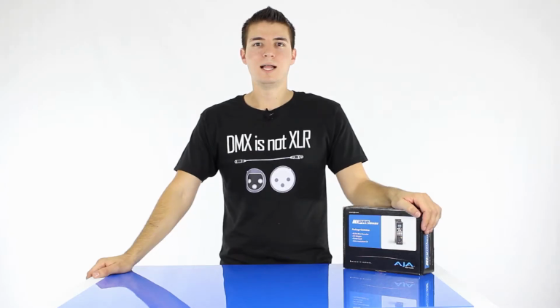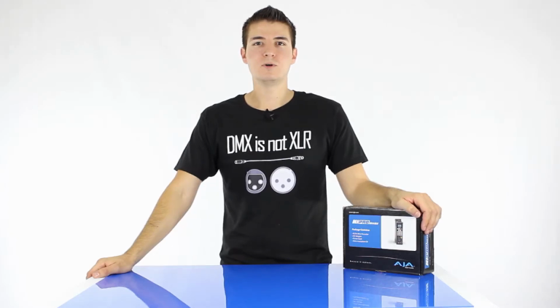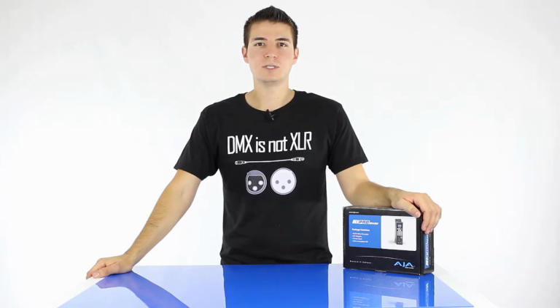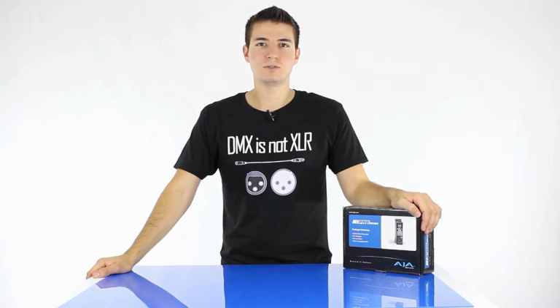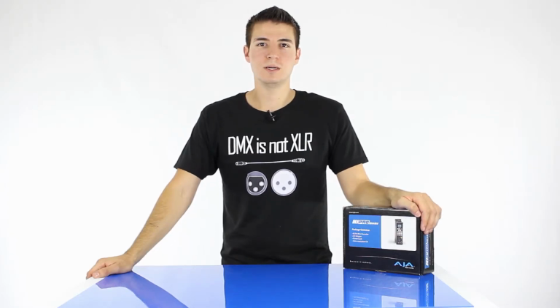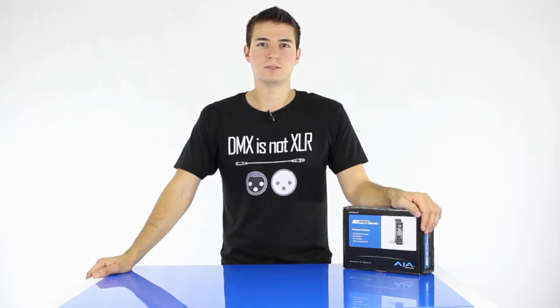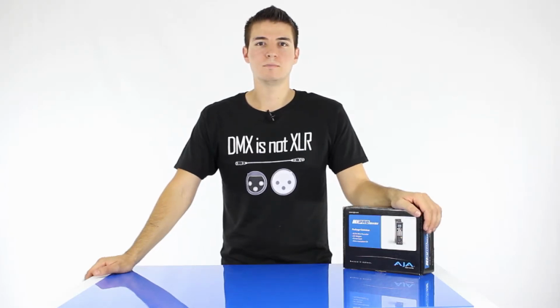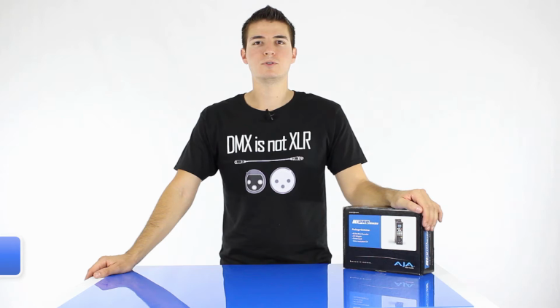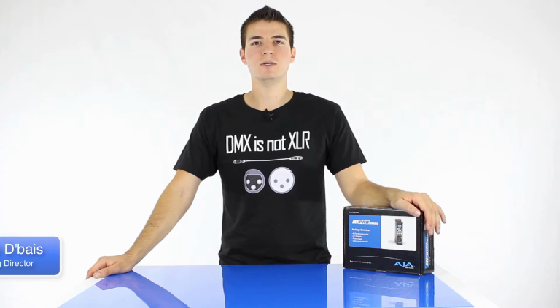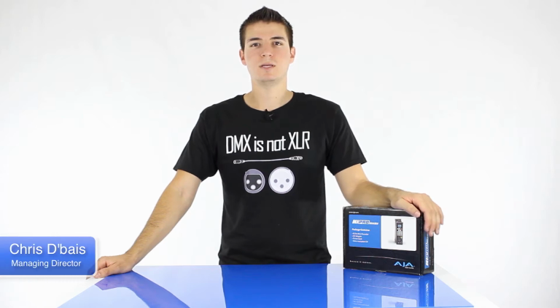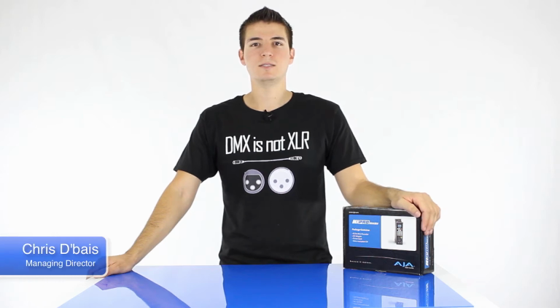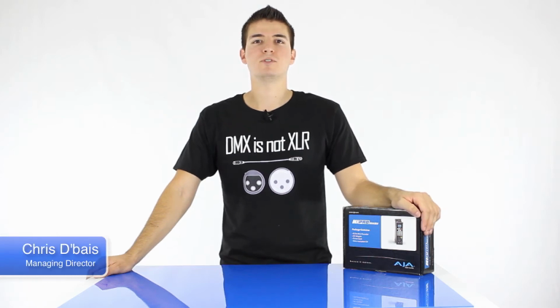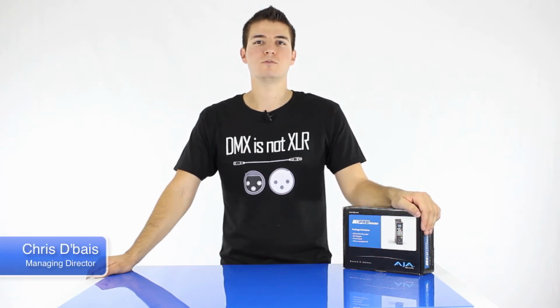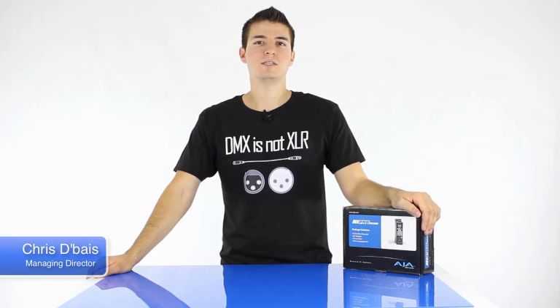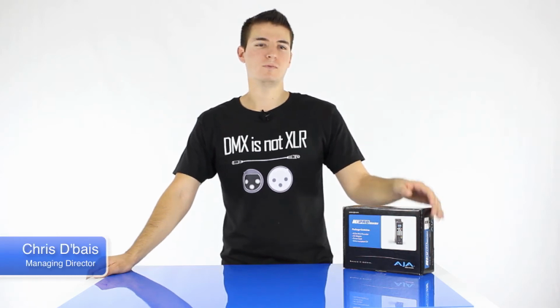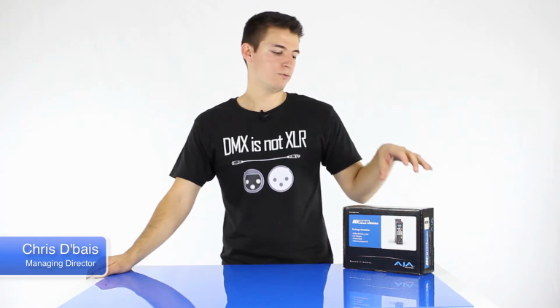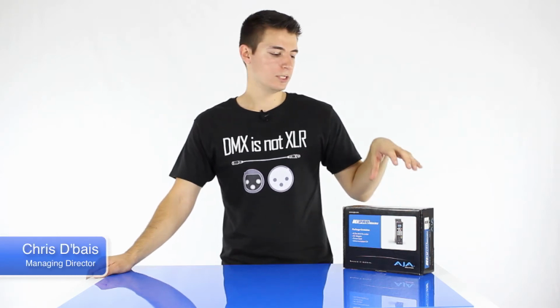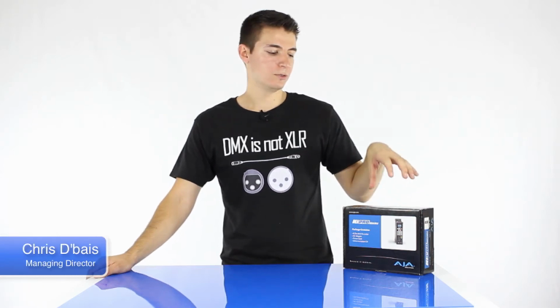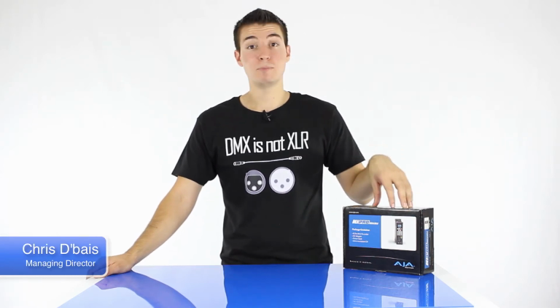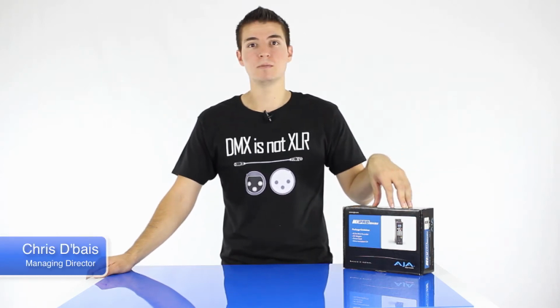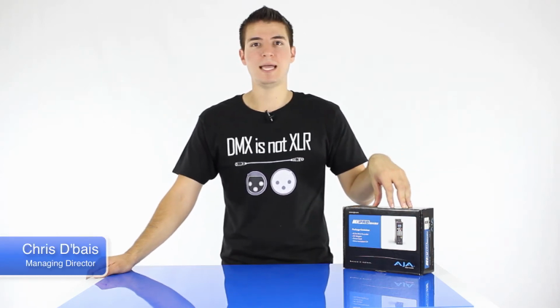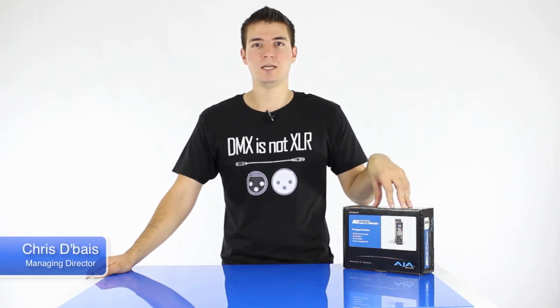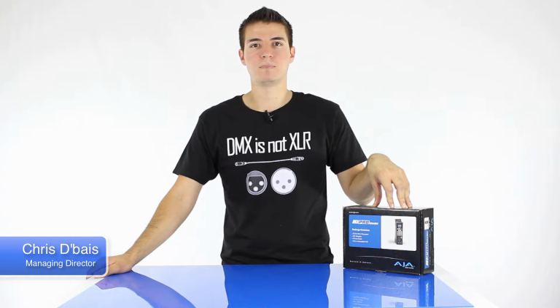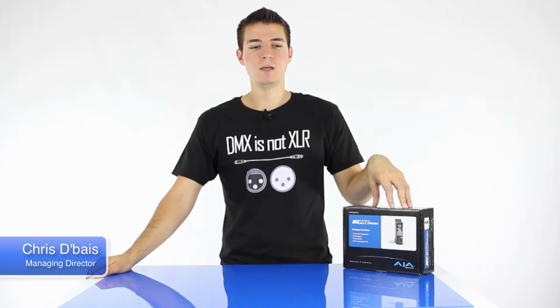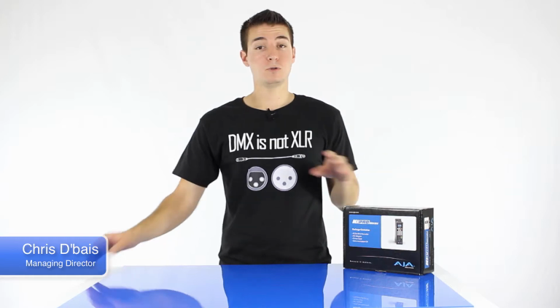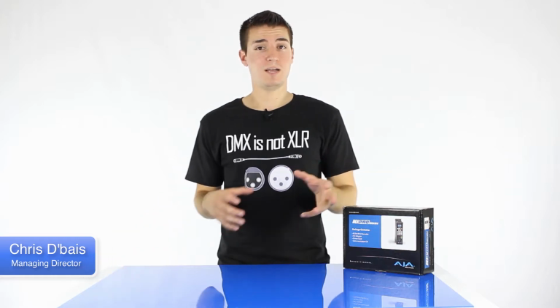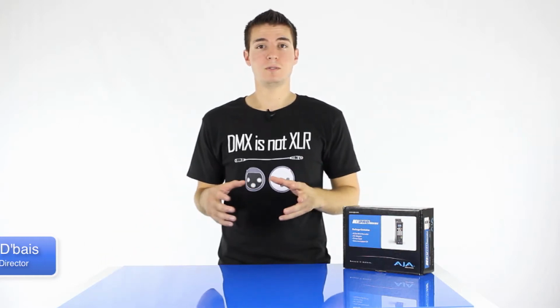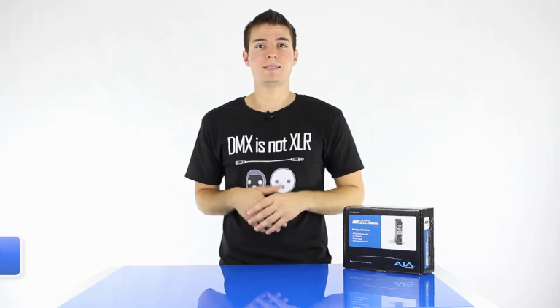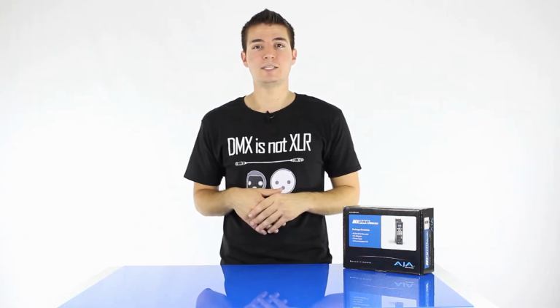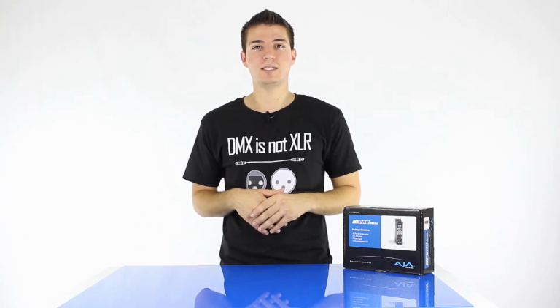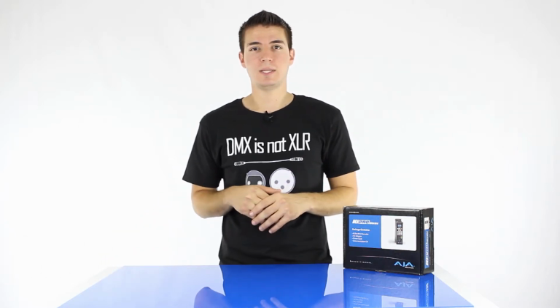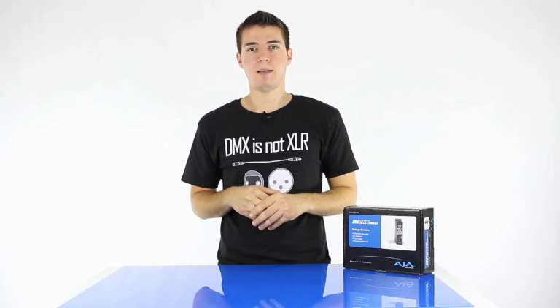Hello and welcome to Technician's Crew Pass. My name is Chris DeBias and in this episode of Crew Pass TV, we're going to be road testing the new KeyPro Mini by AJA. I also want to have a quick look at the AJA calculator app.